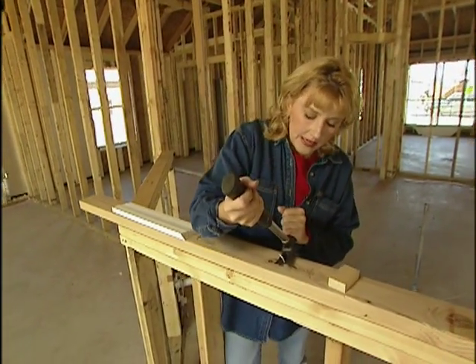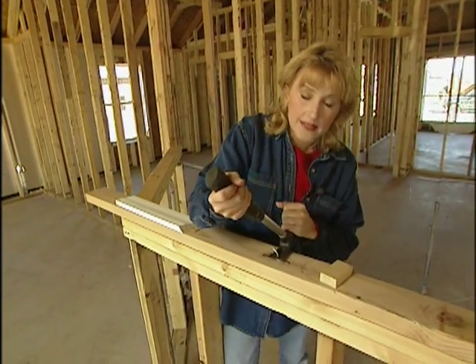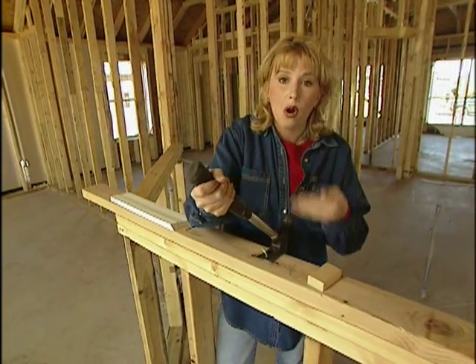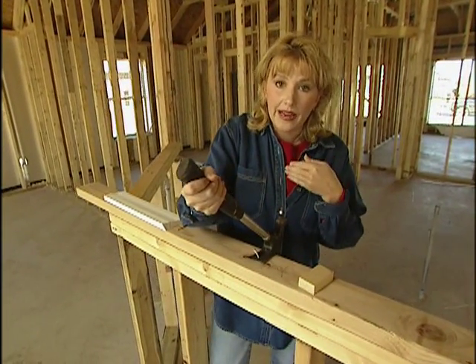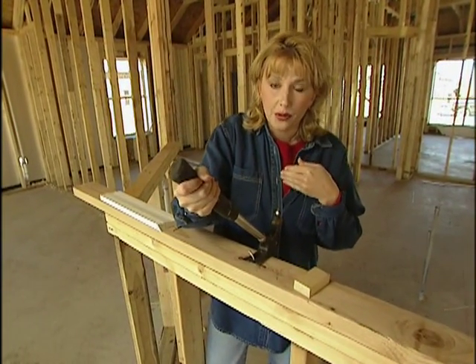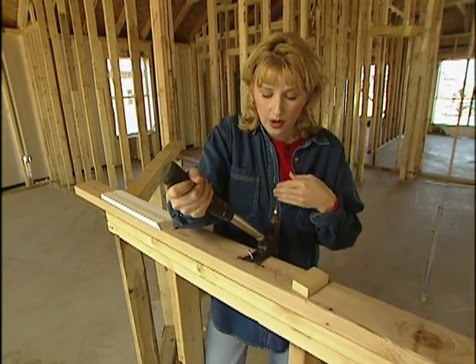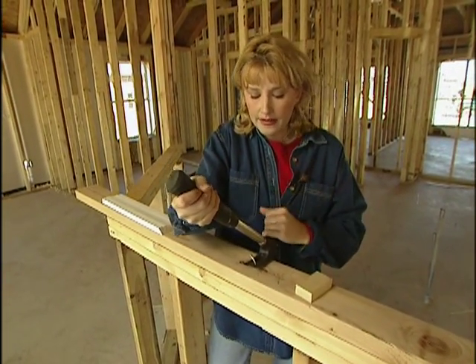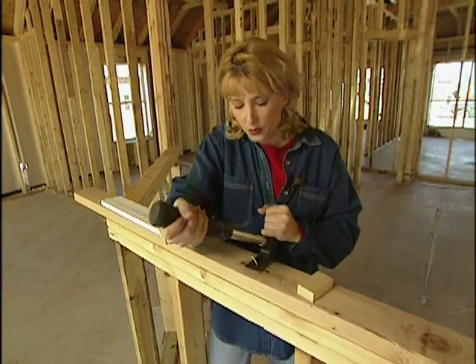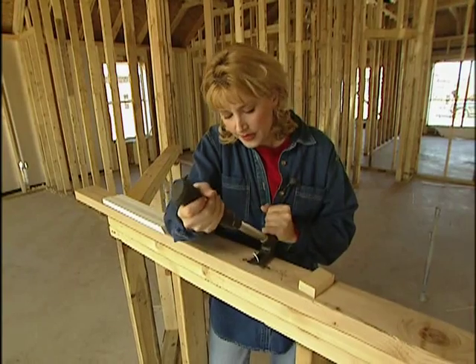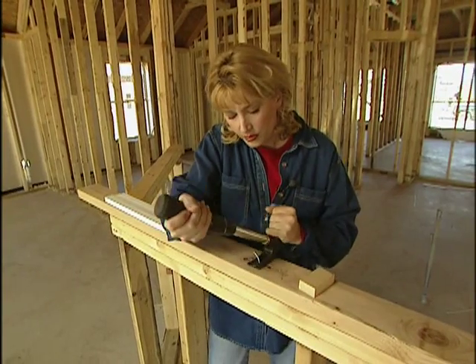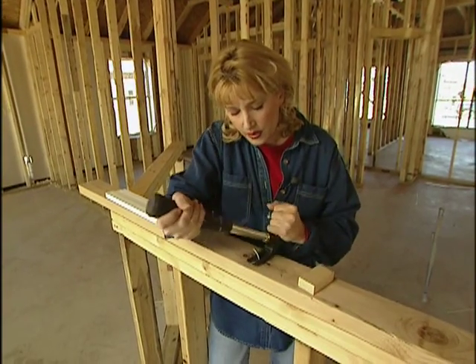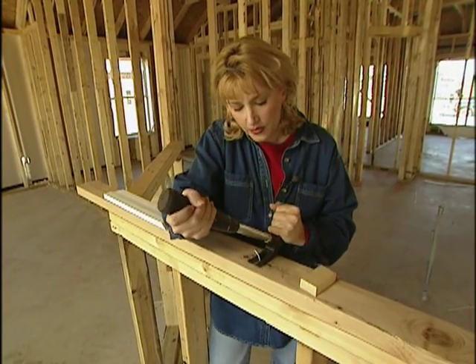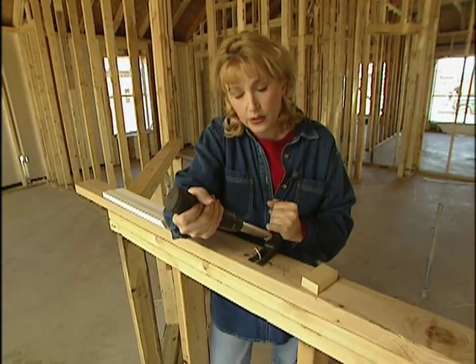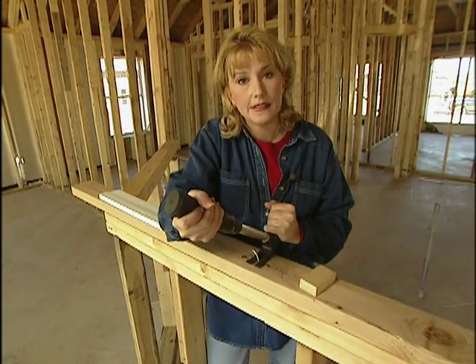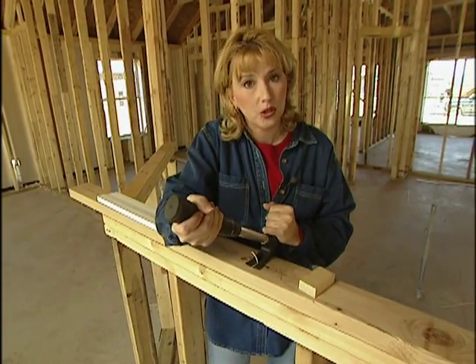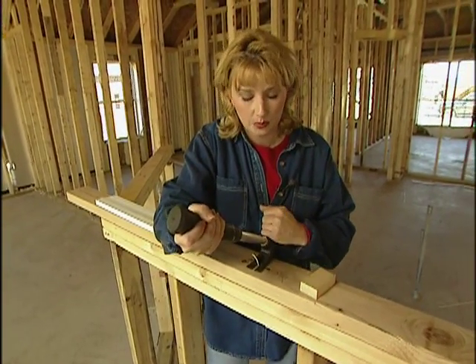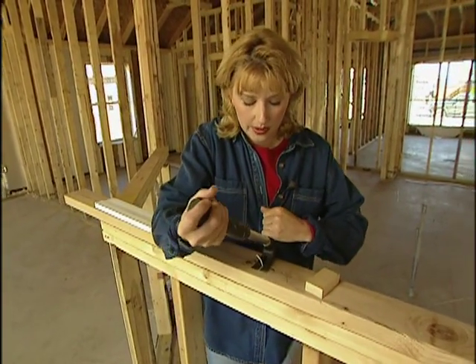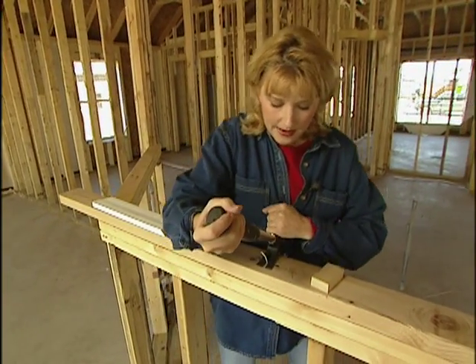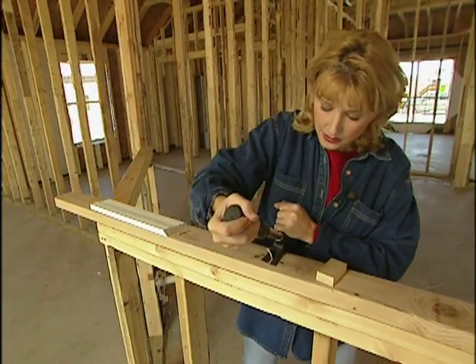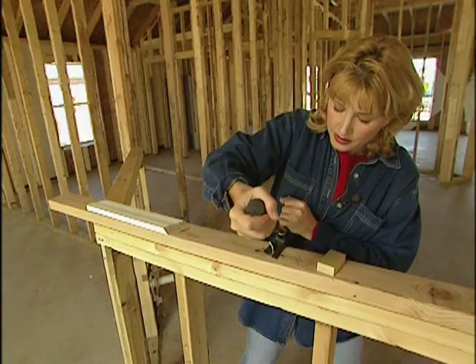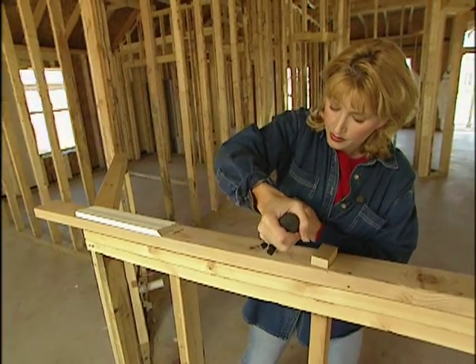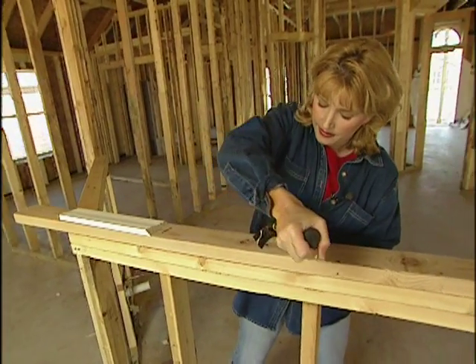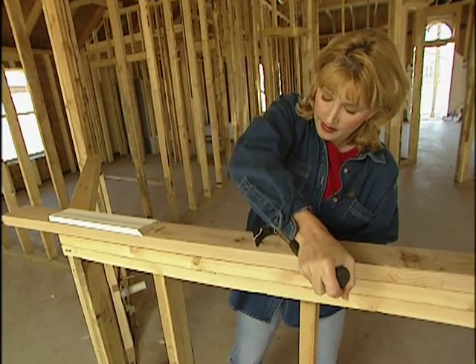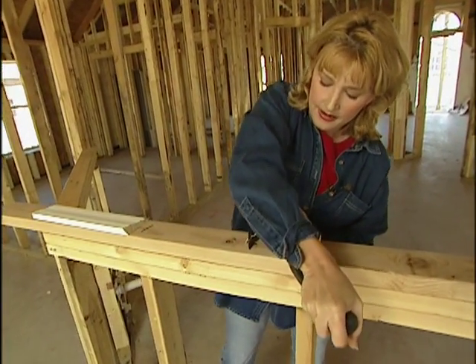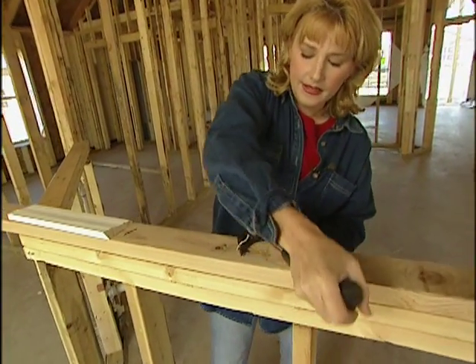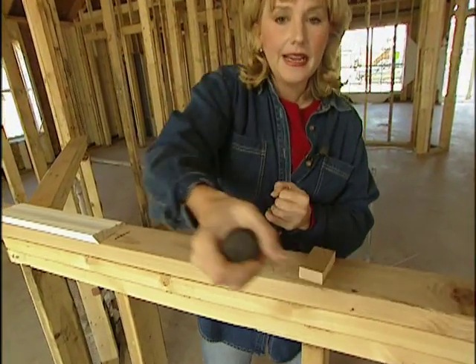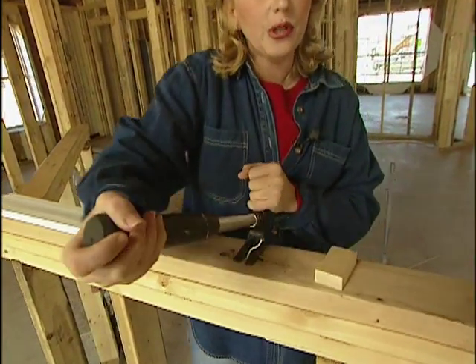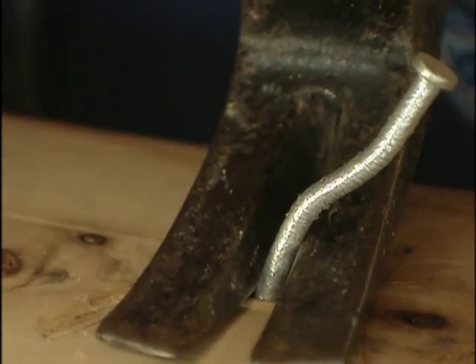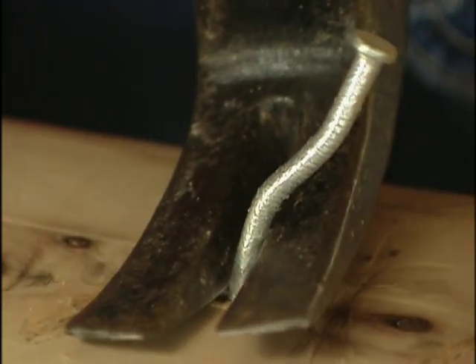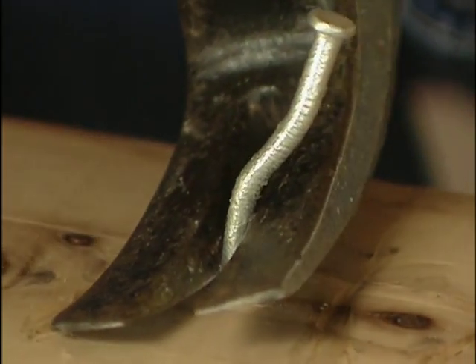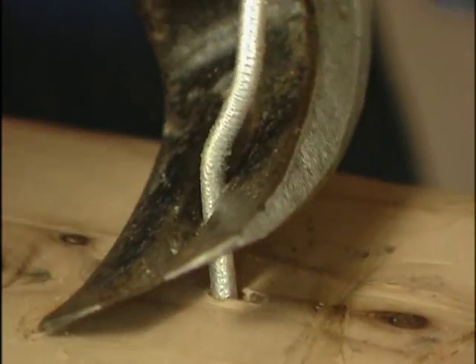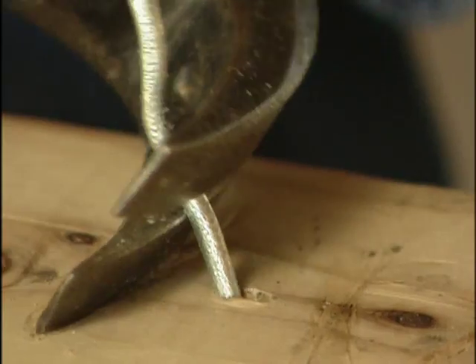If it doesn't come all the way out on the first try, just reposition the claw so that it's on the nail shaft down close to the board, and then tilt over to the other side. This may take two or three tries, but eventually it will come out.